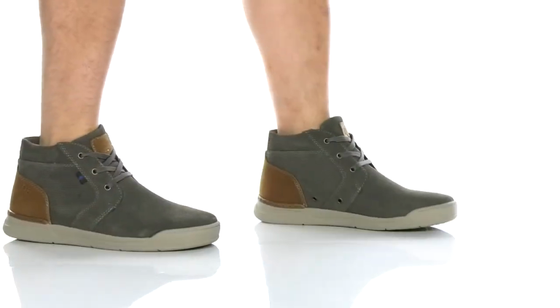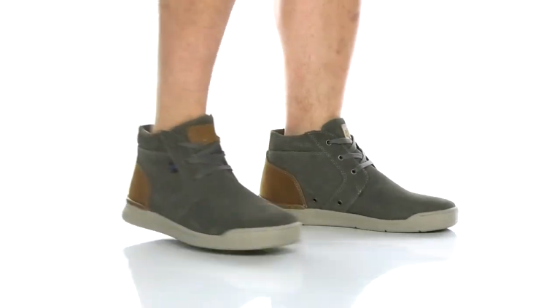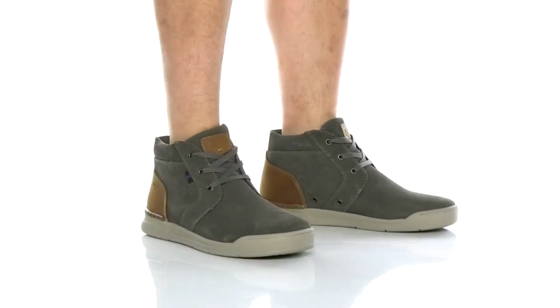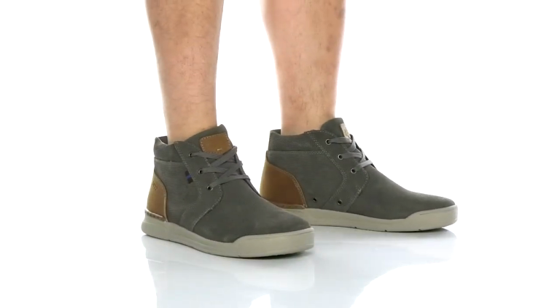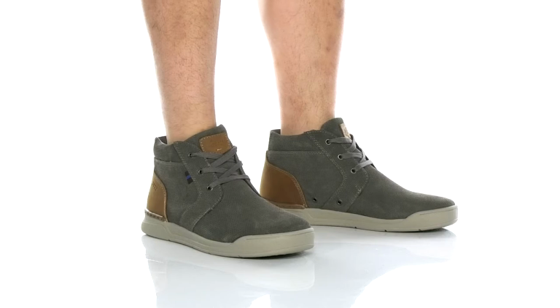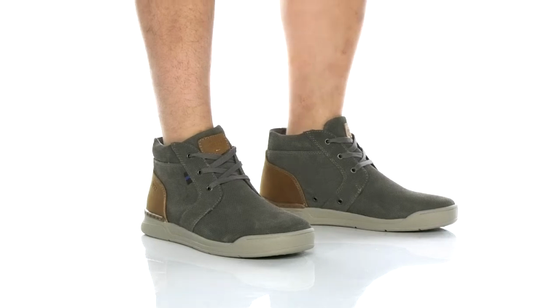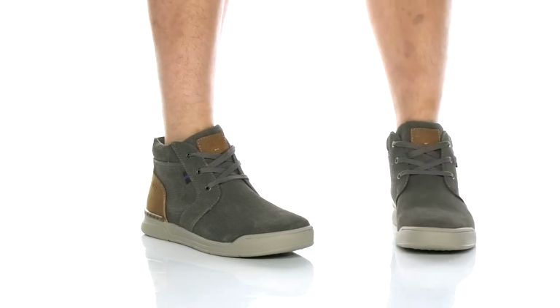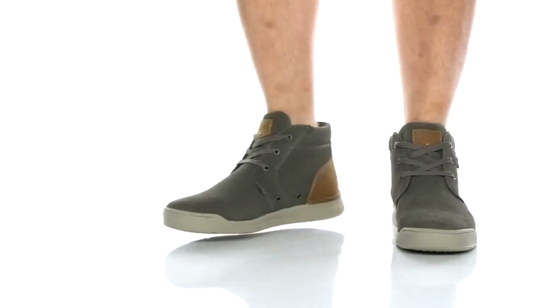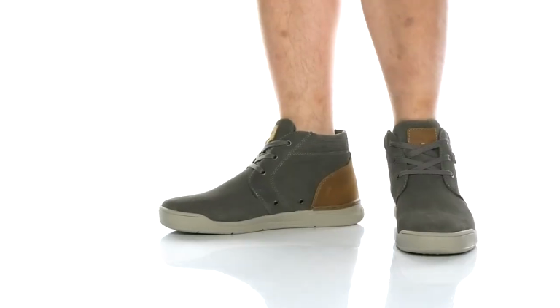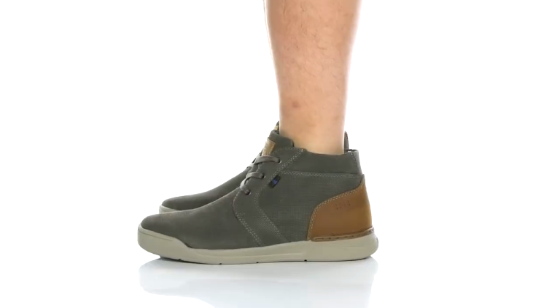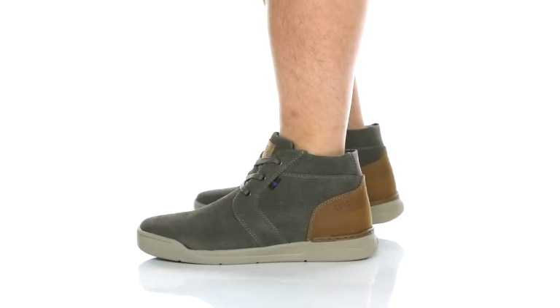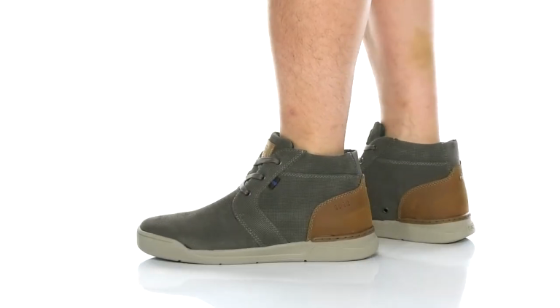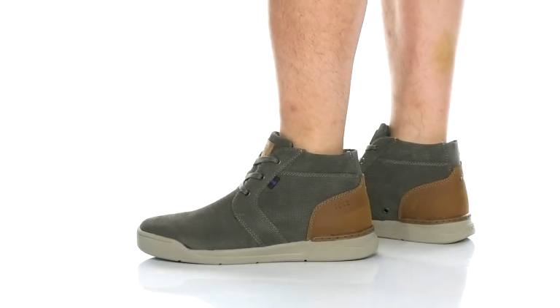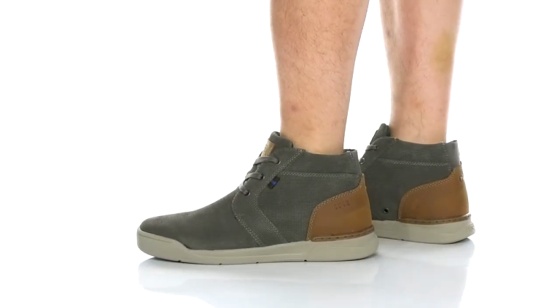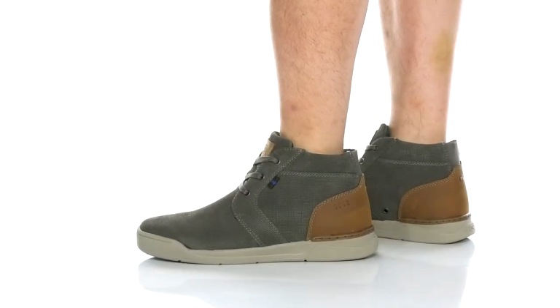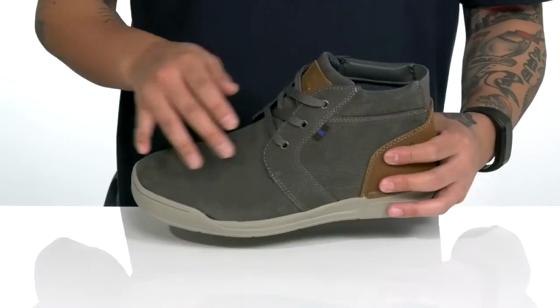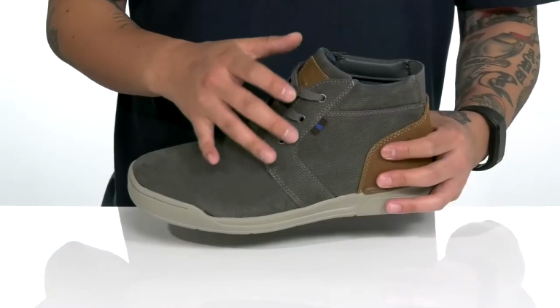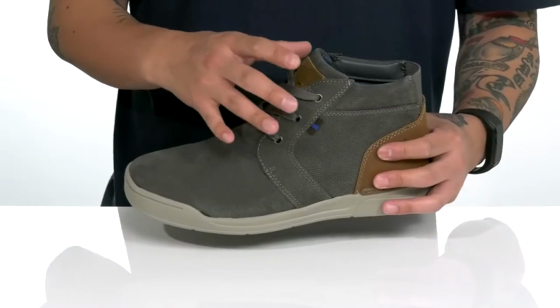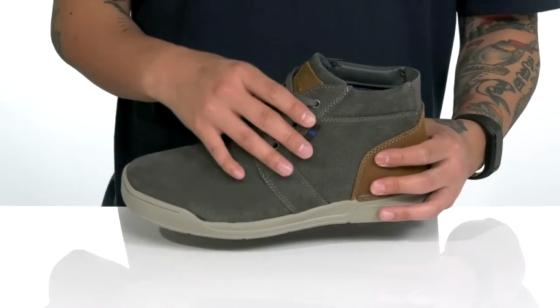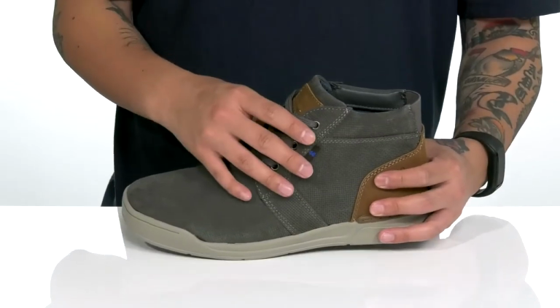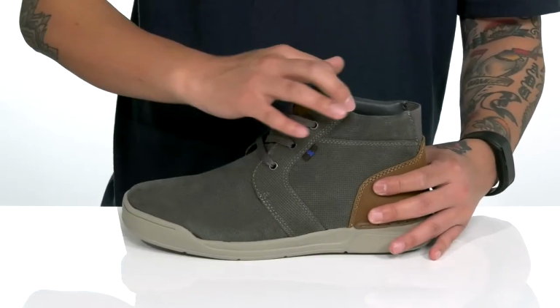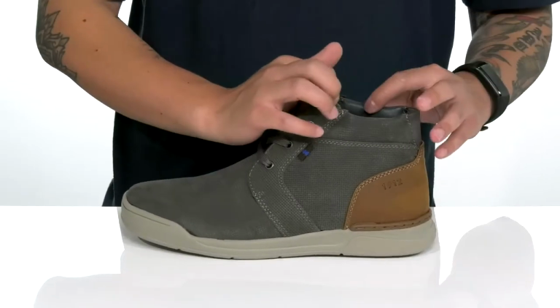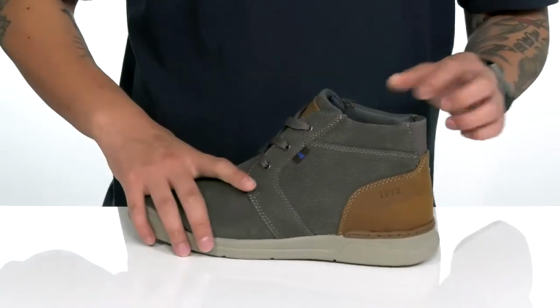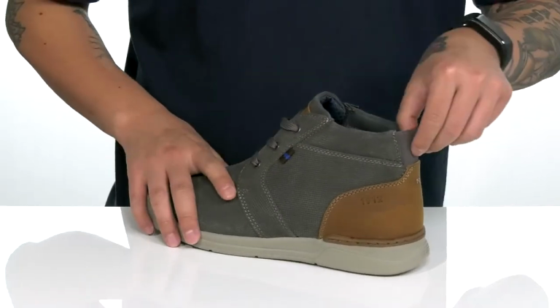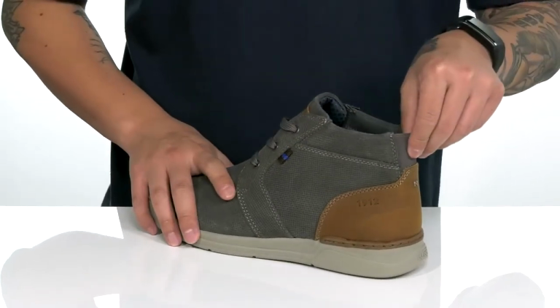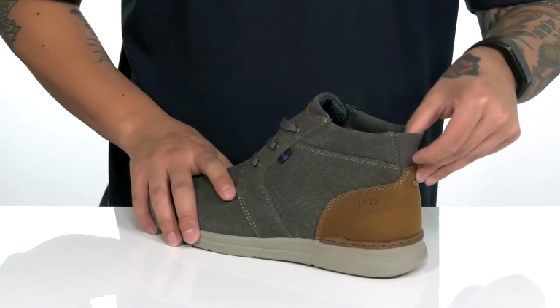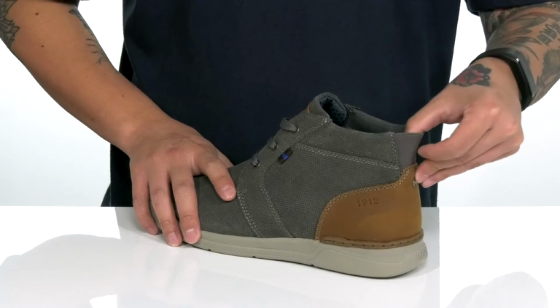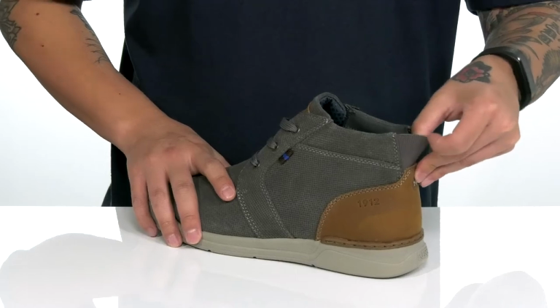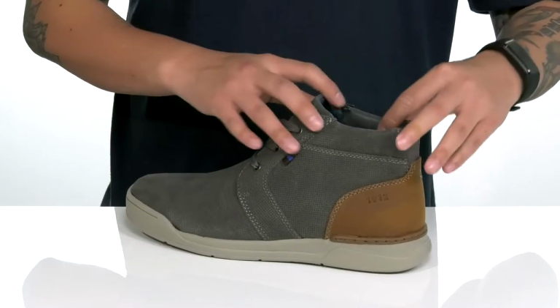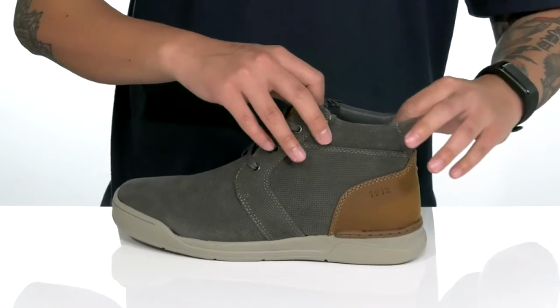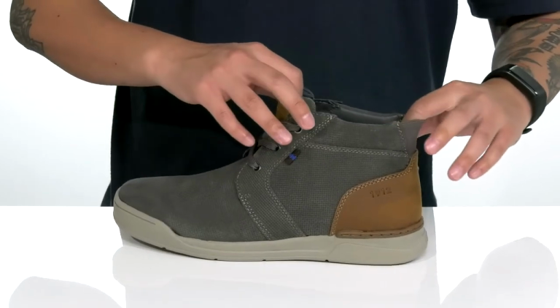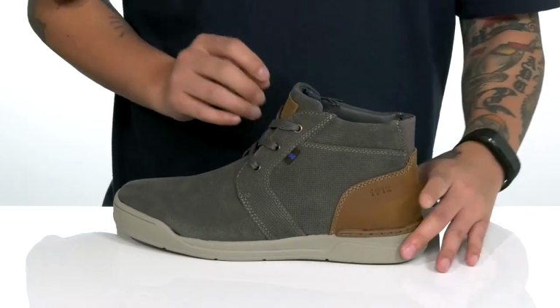The Core Tour 2.0 Plain Toed Chukka Boot from Nunbush is a stylish shoe made with a durable leather upper with contrast colors on the back half. A traditional lace-up design provides a secured fit with padding on the tongue and collar and a stretch panel located at the back half of the collar, assisting with throwing on the shoe with ease.